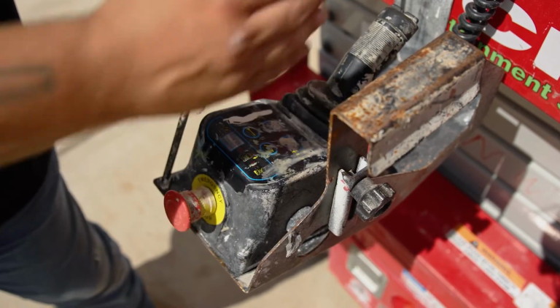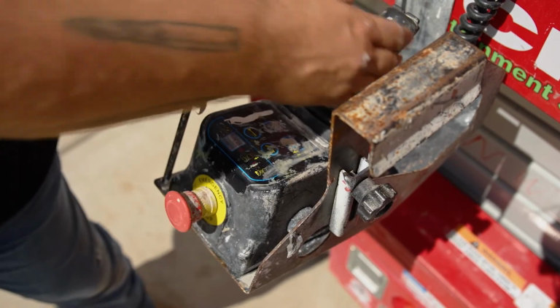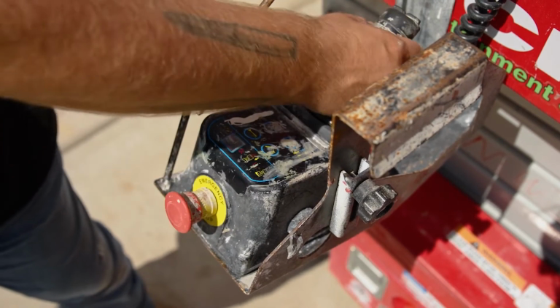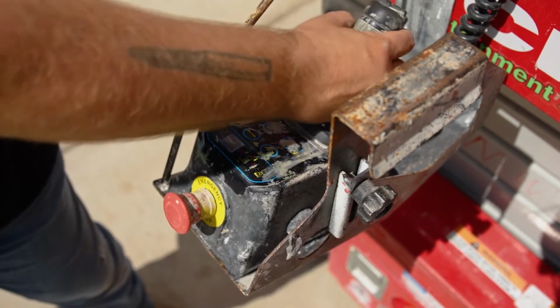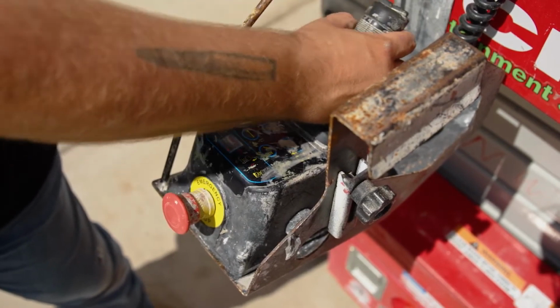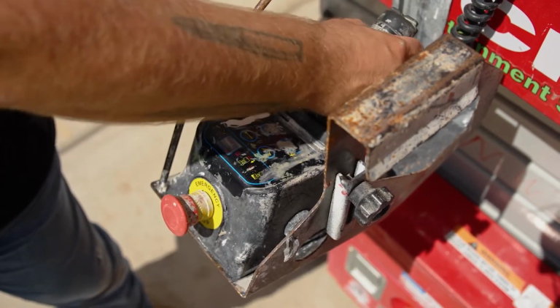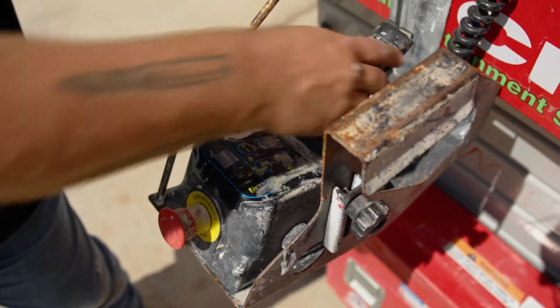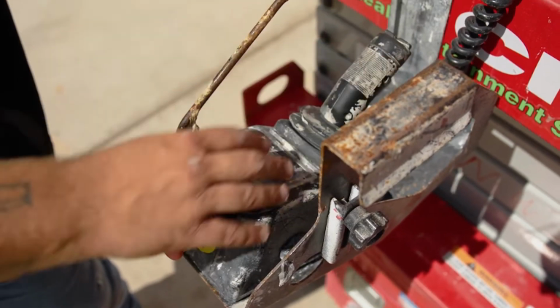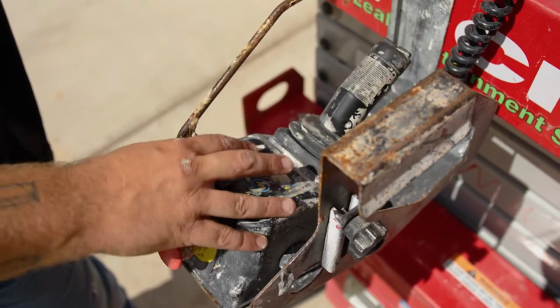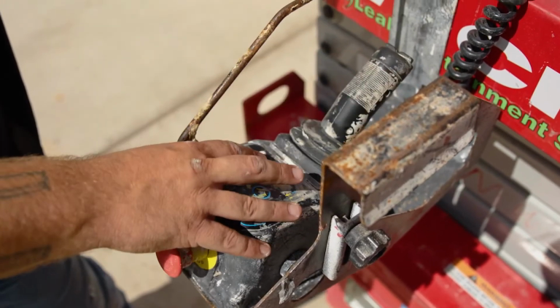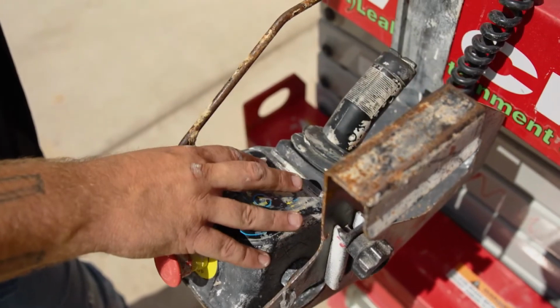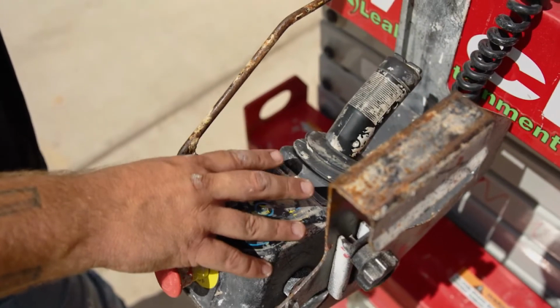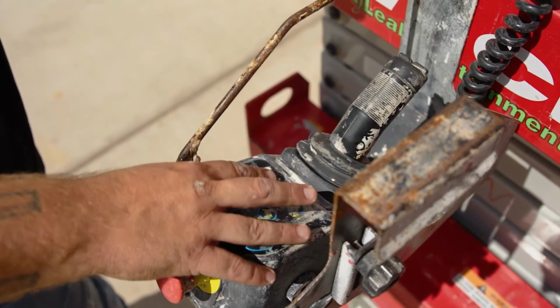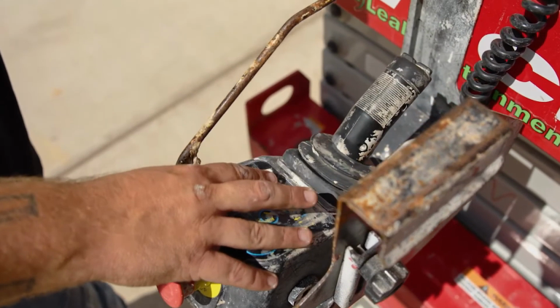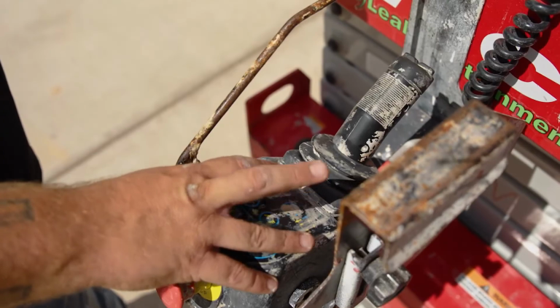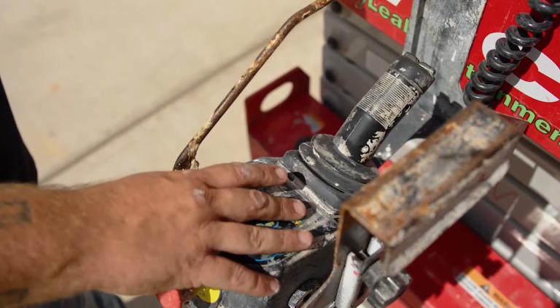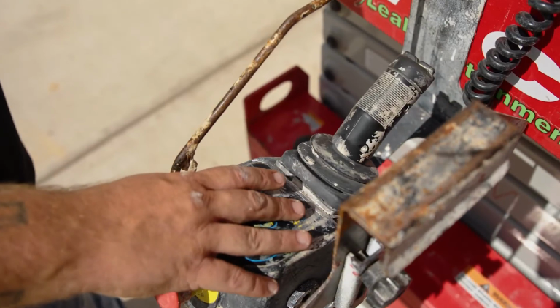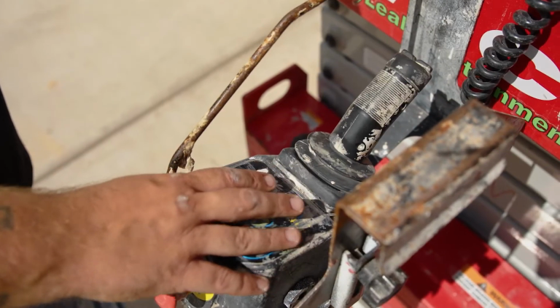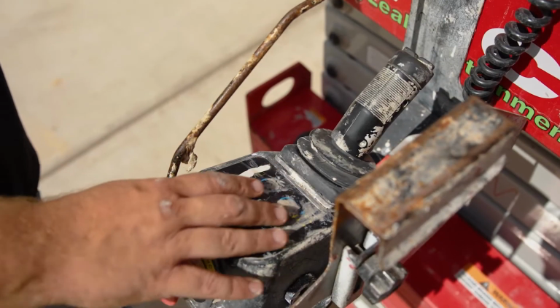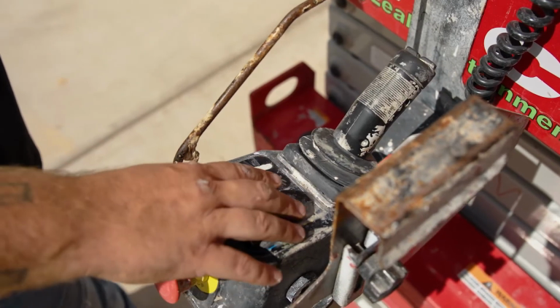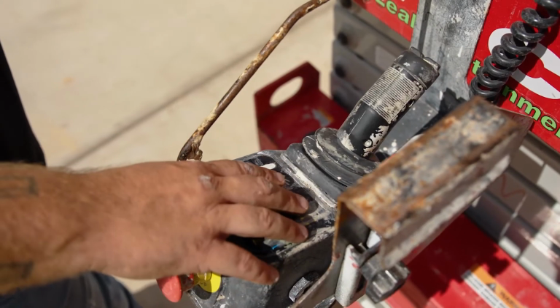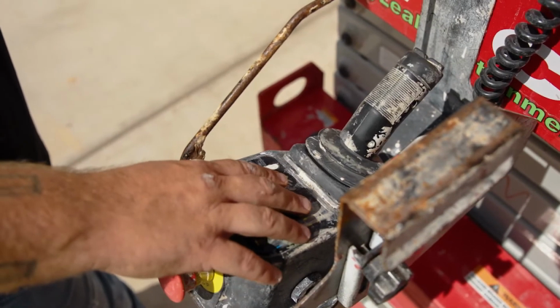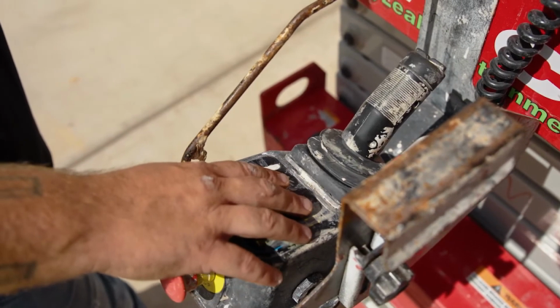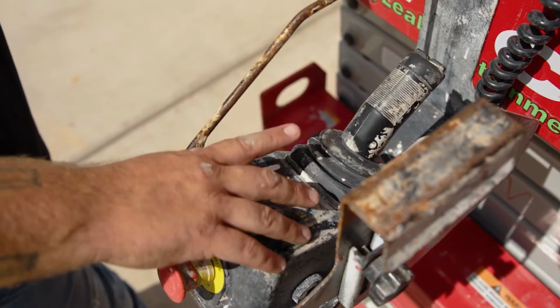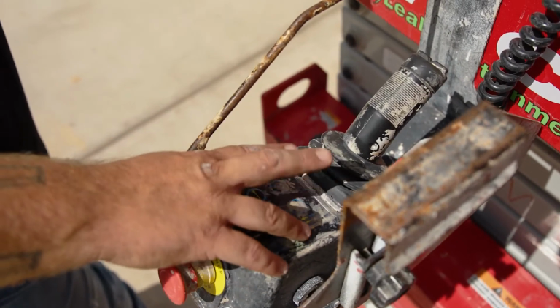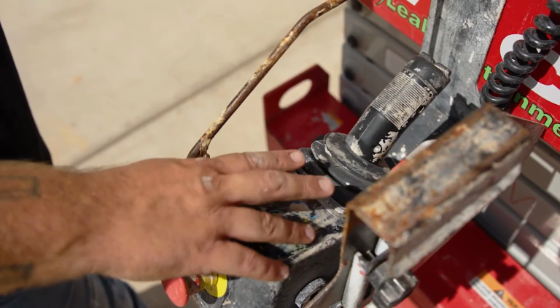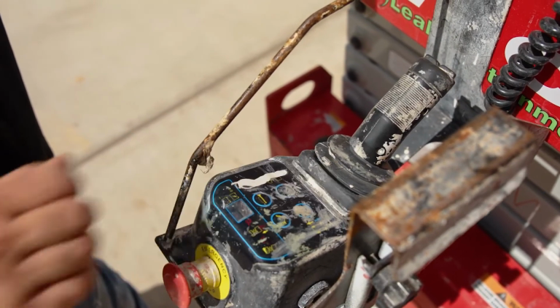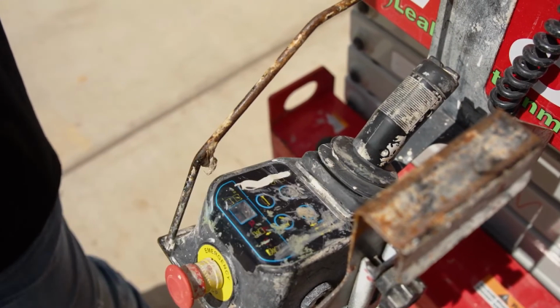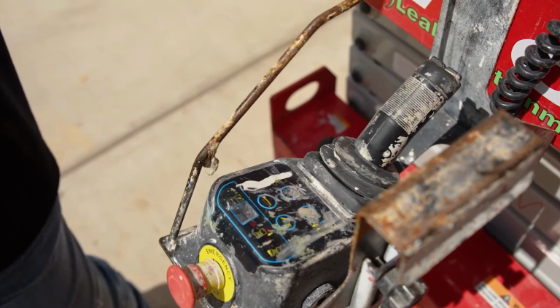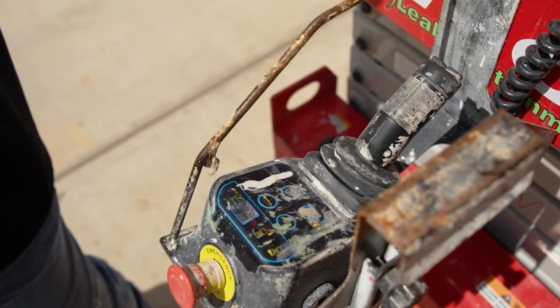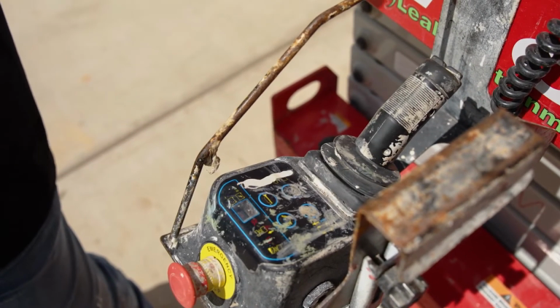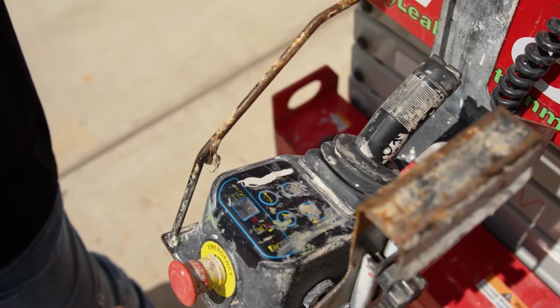When you're using this joystick, this will control you going up and down and your drive, which is why they have different buttons here for you to select while operating the machine.